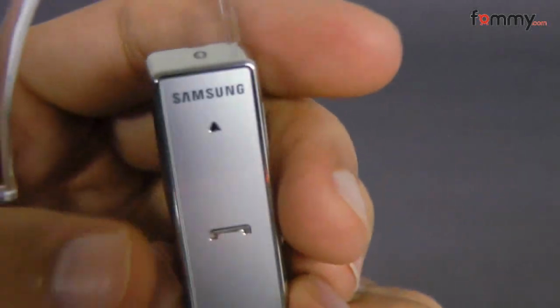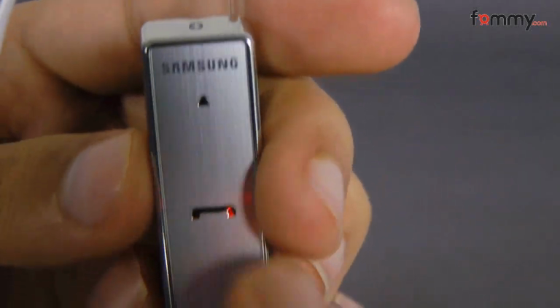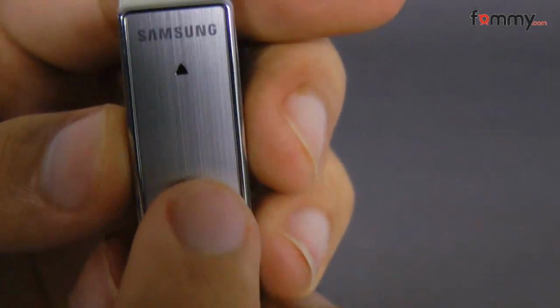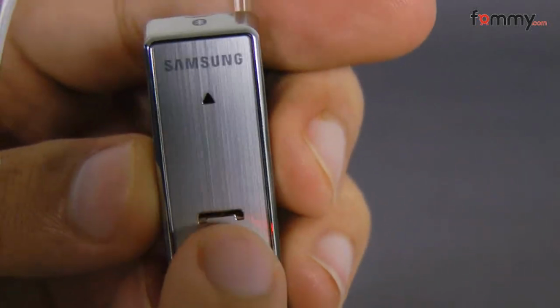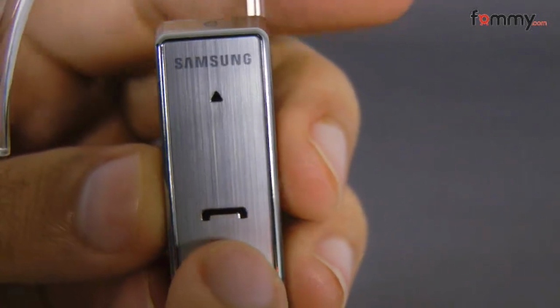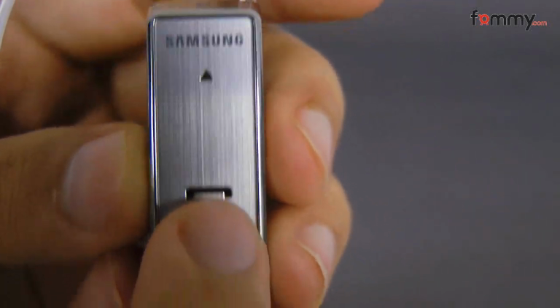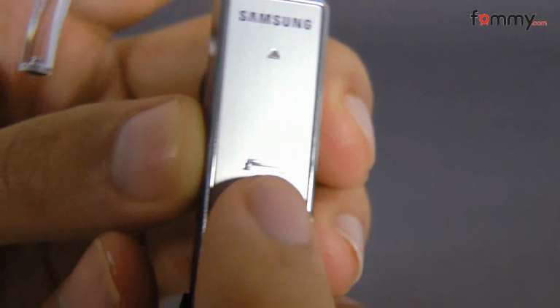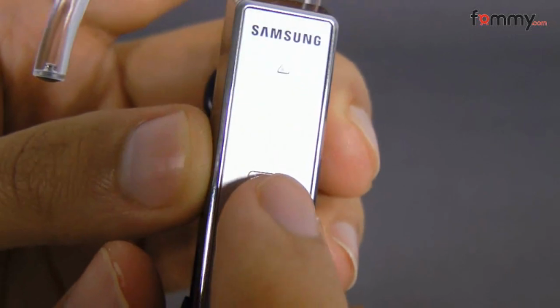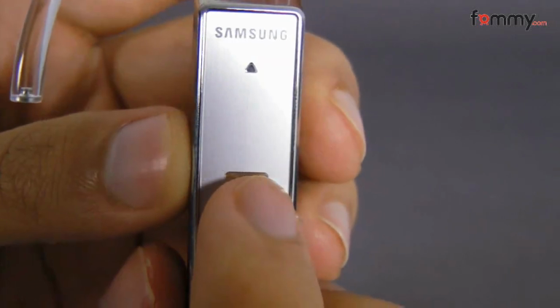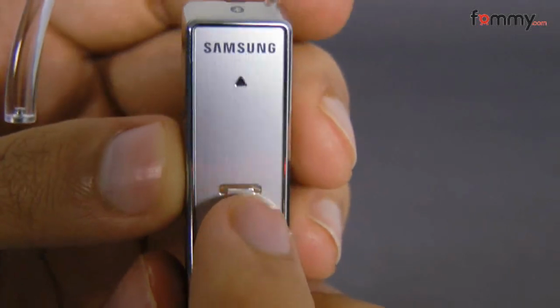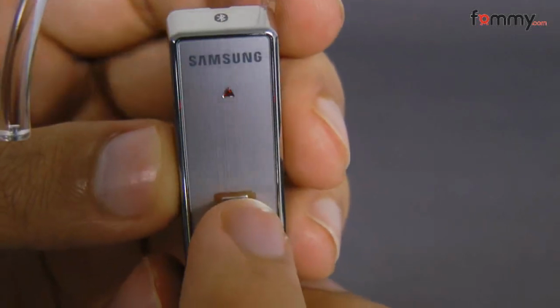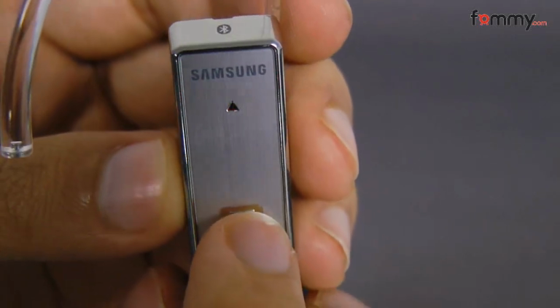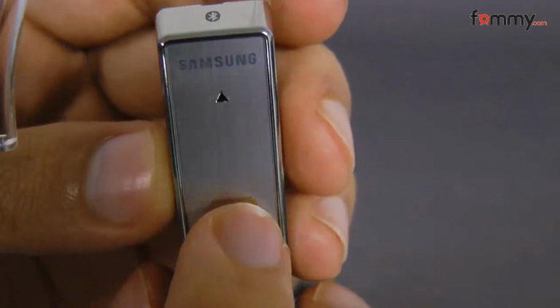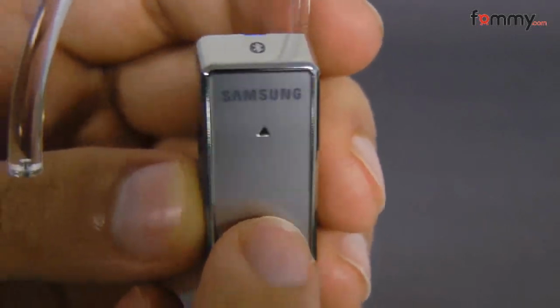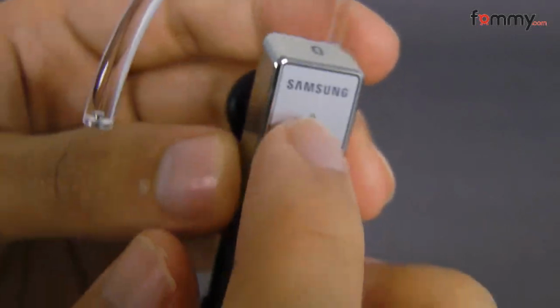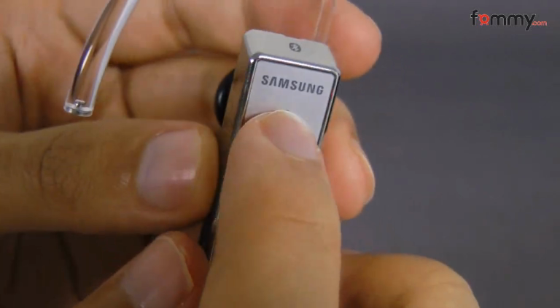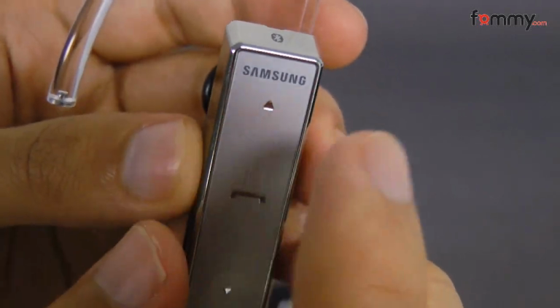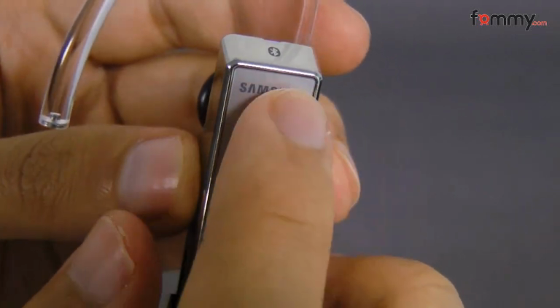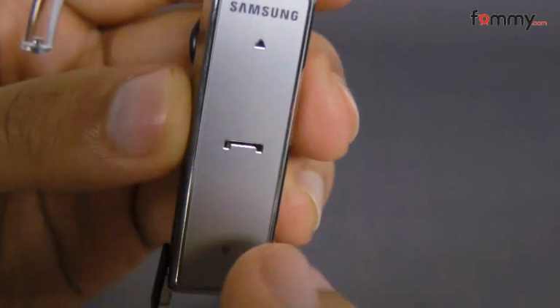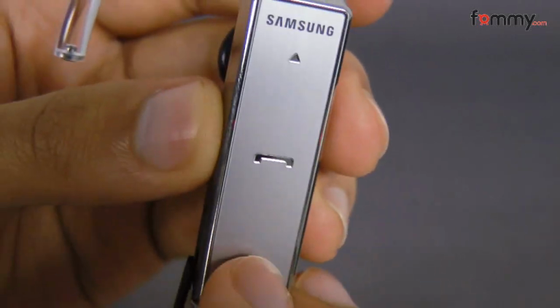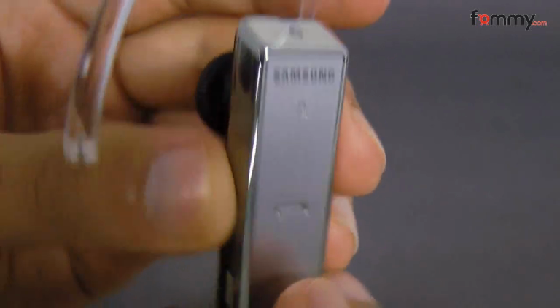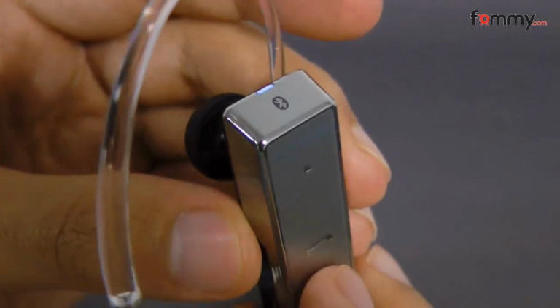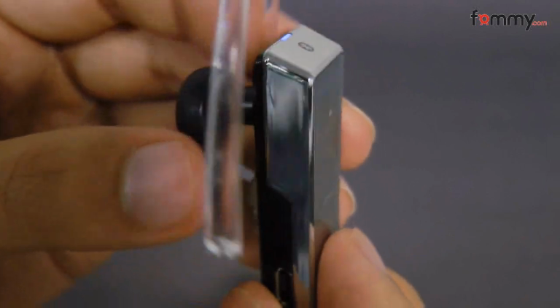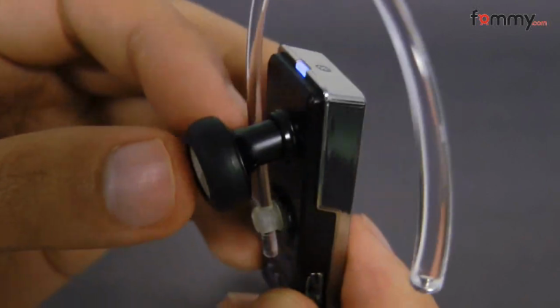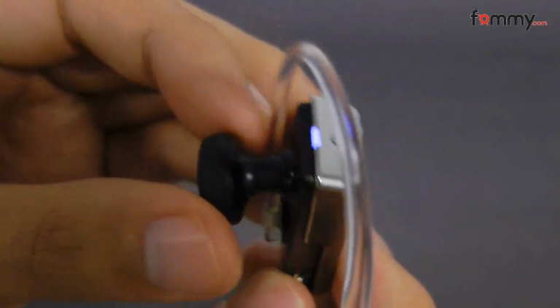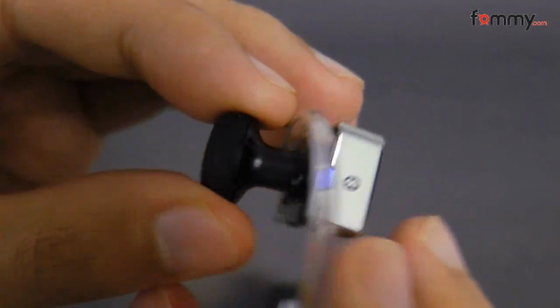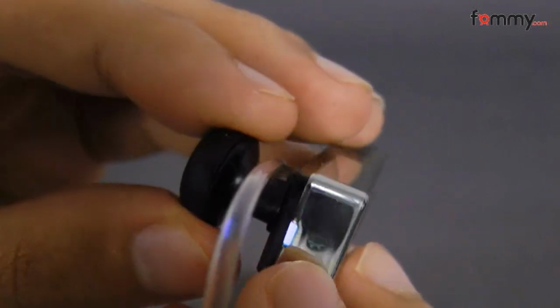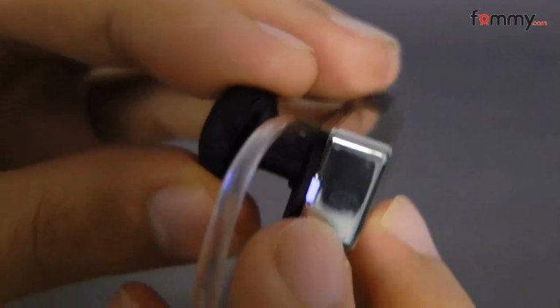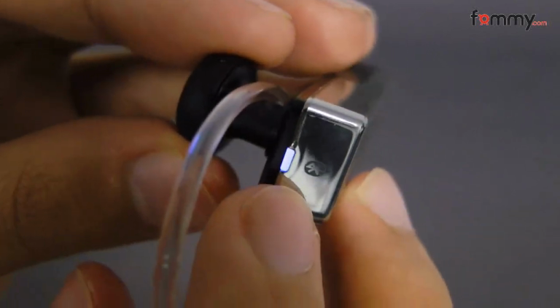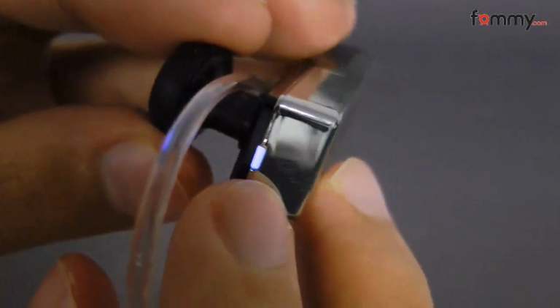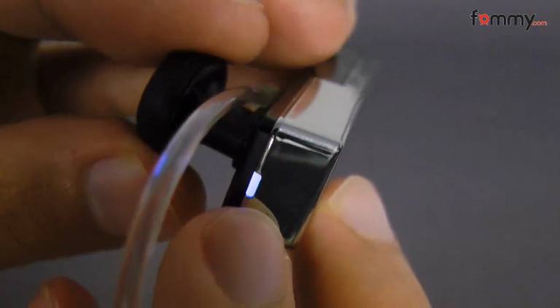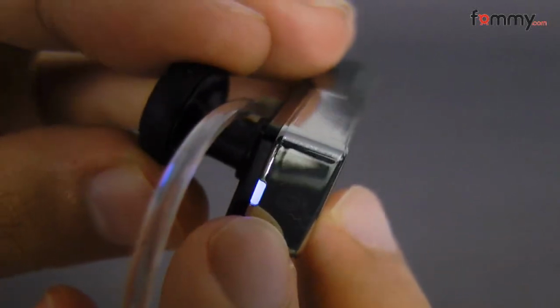Here's the talk button, but you can use this to turn on and turn off your device if you hold it. The volume controls. And this right here is the LED indicator.